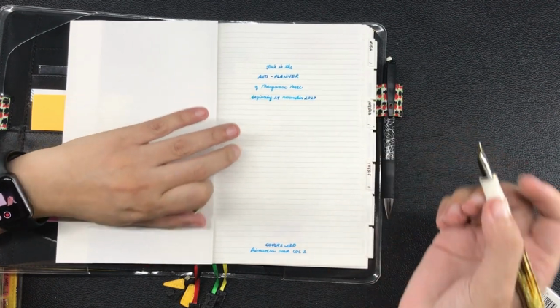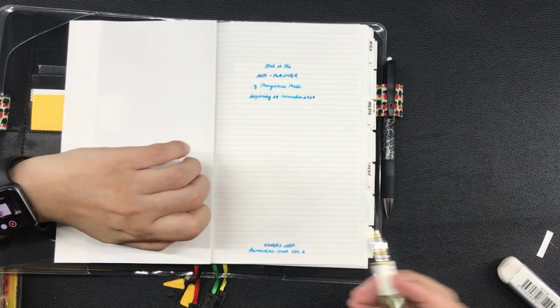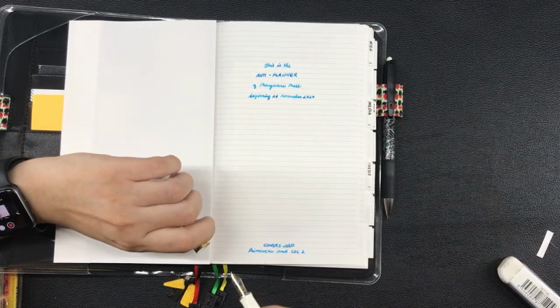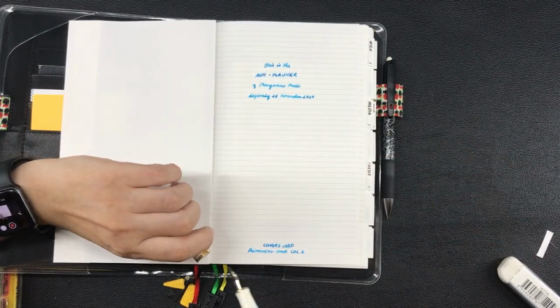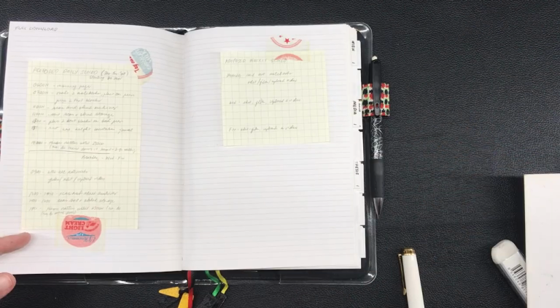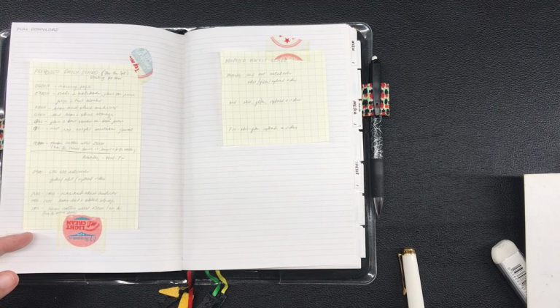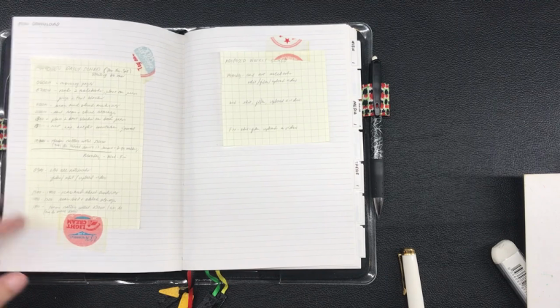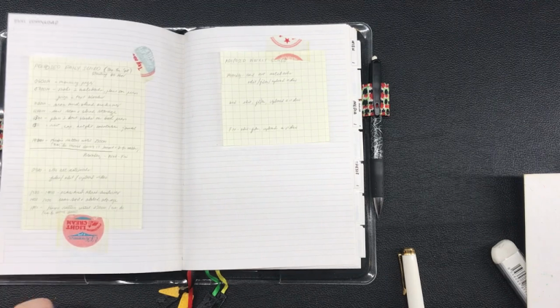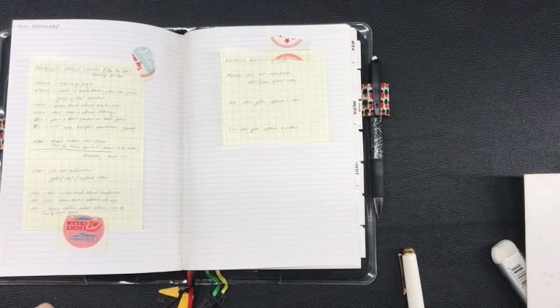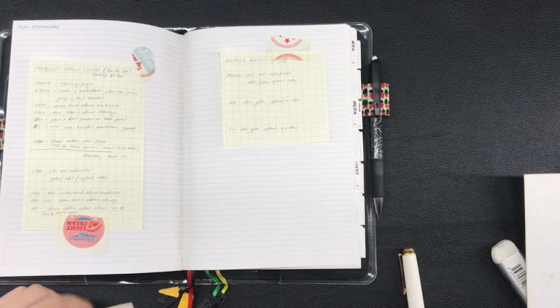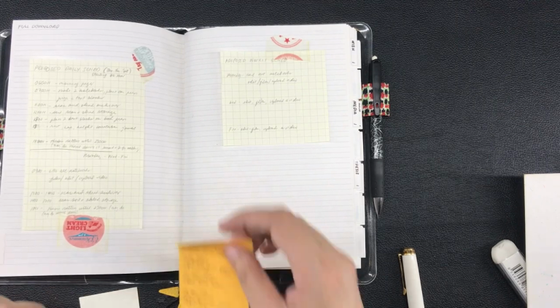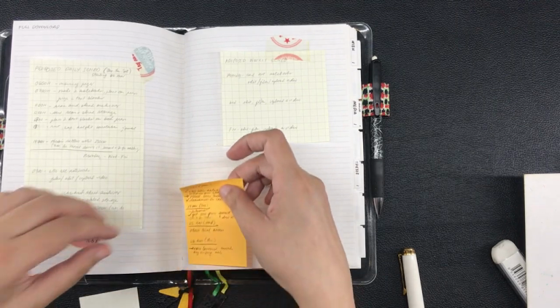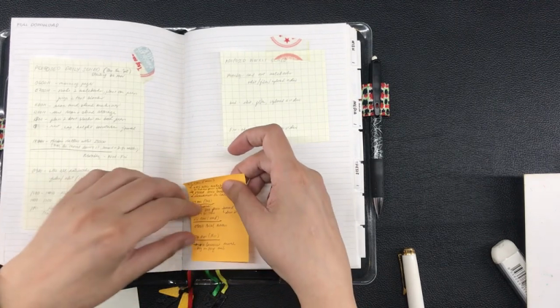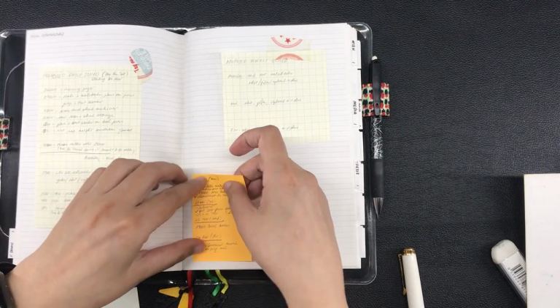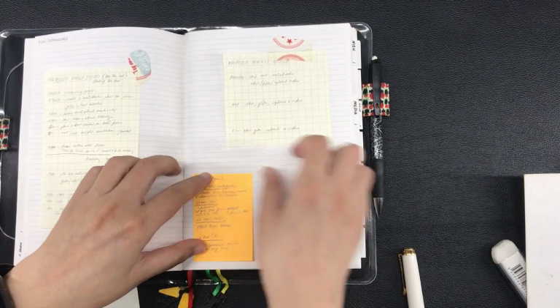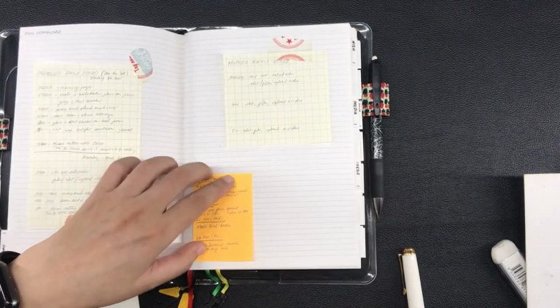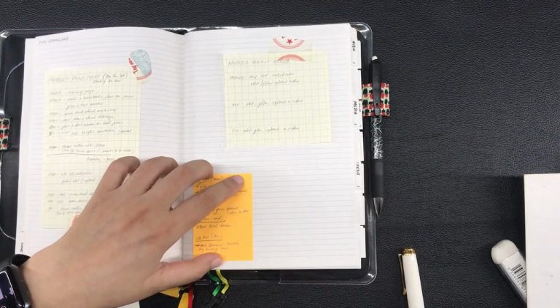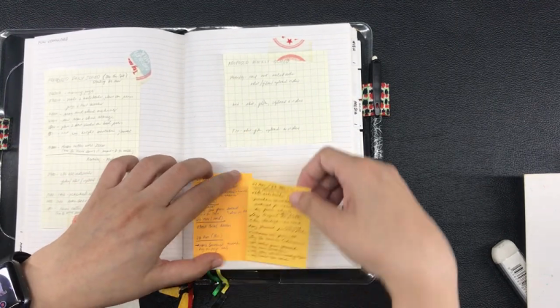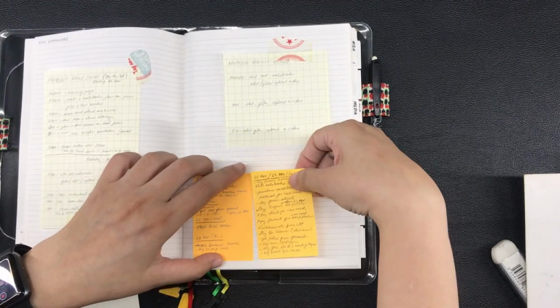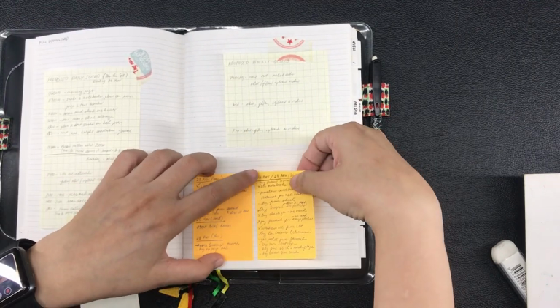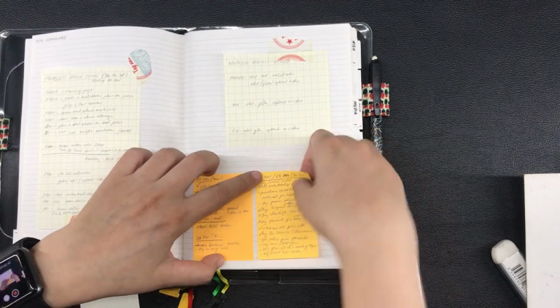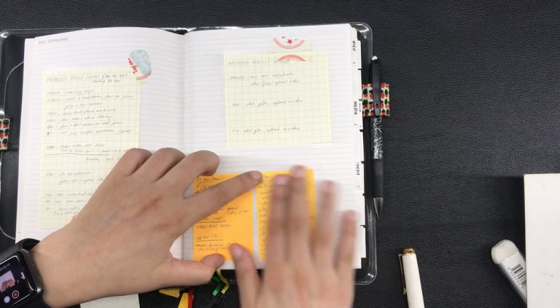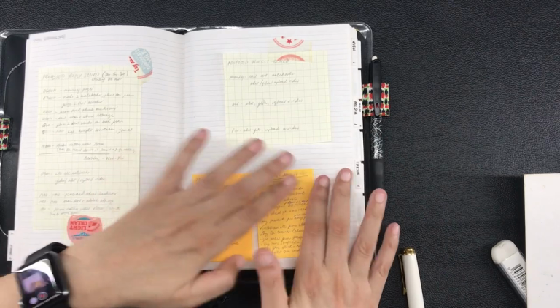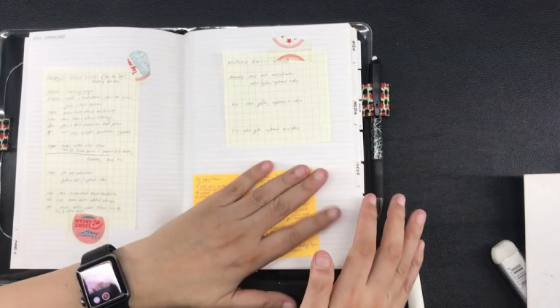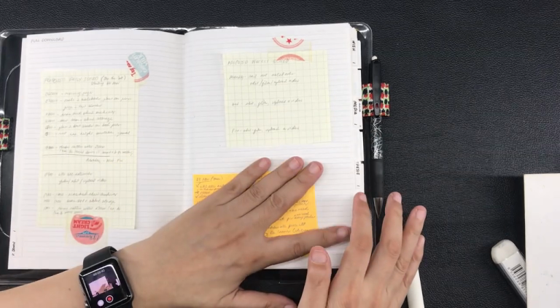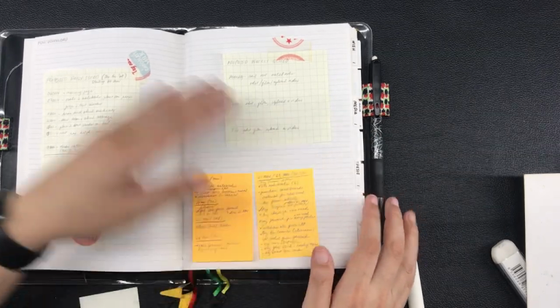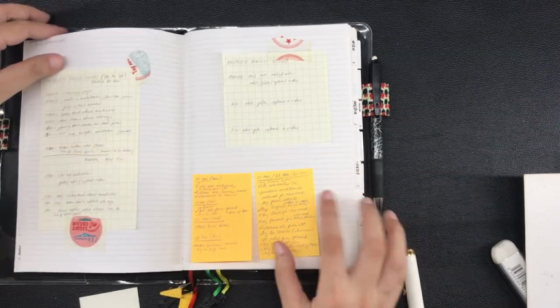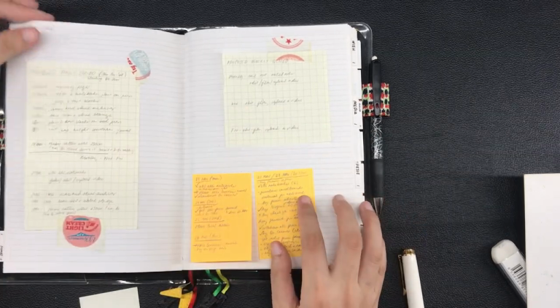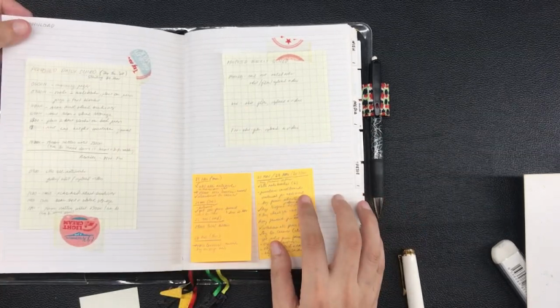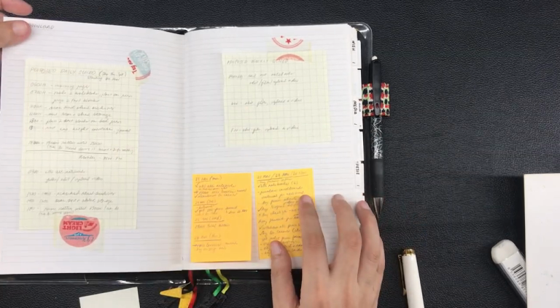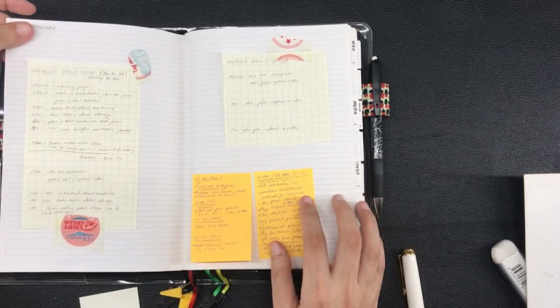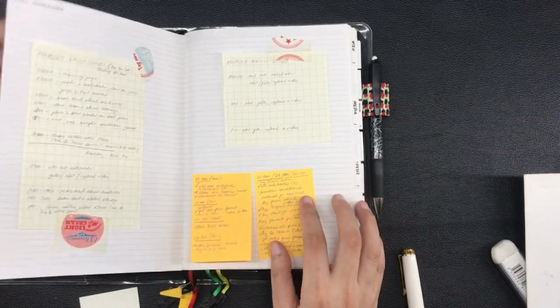As for the sticky notes, now that I have a spread that I call 'download' instead of 'brain dump,' I just stuck the sticky notes on there.